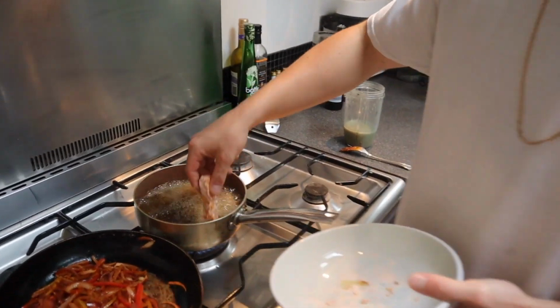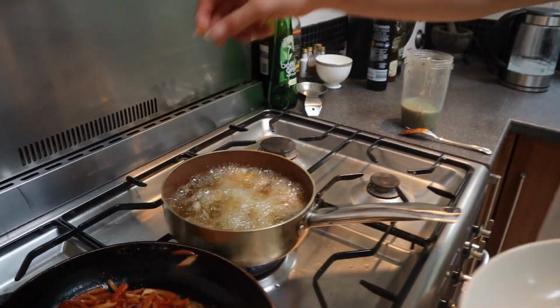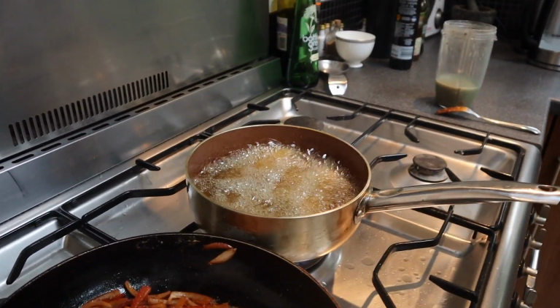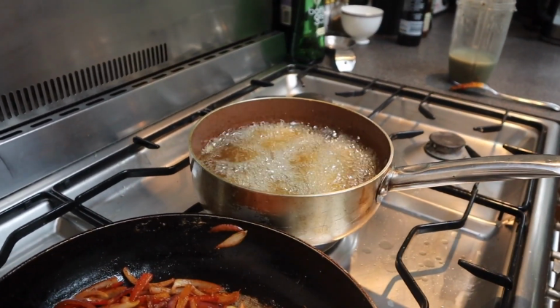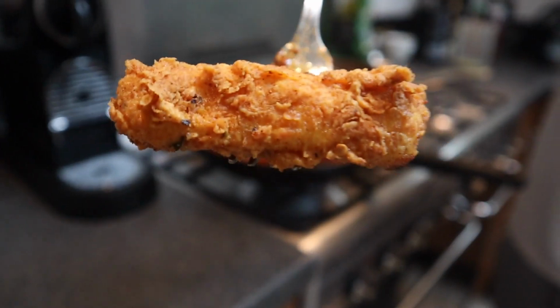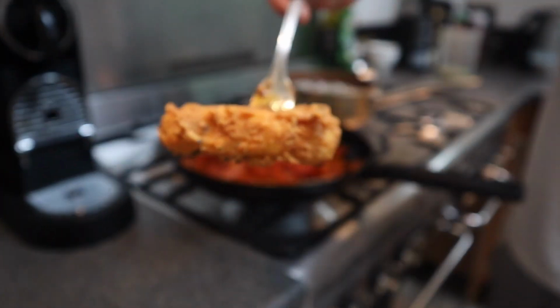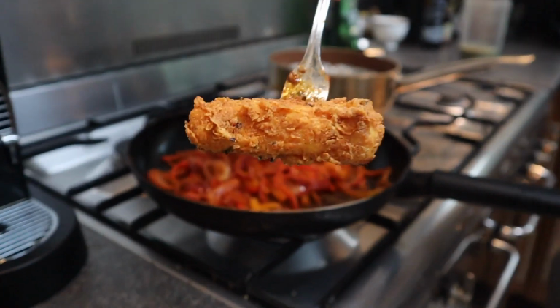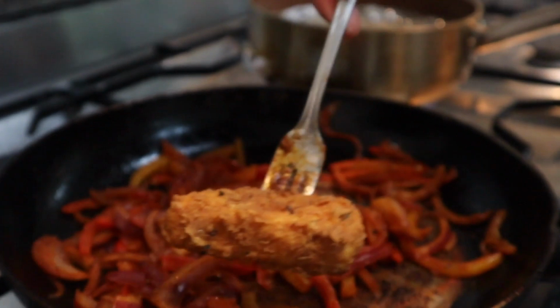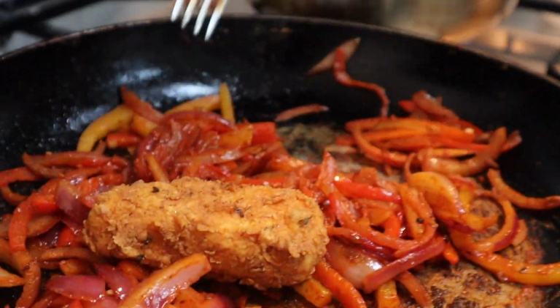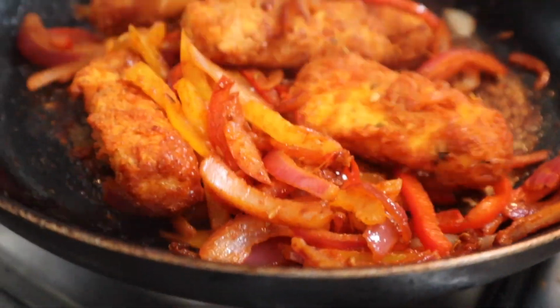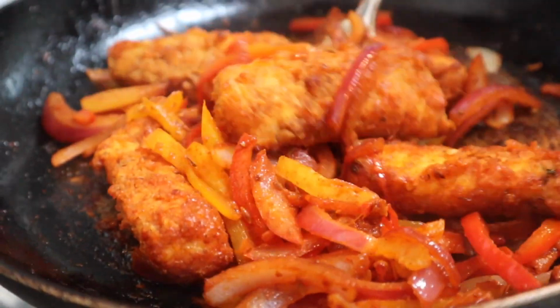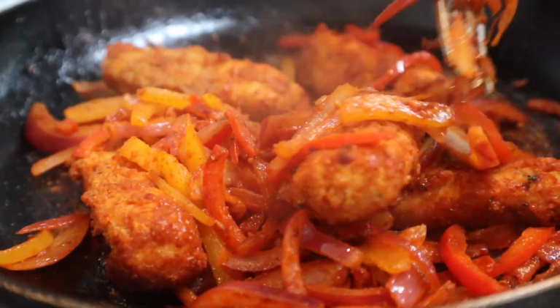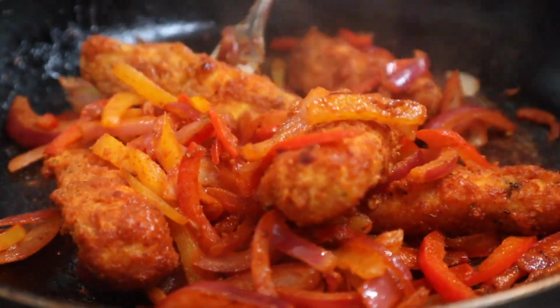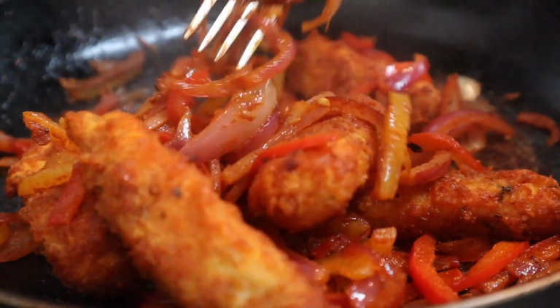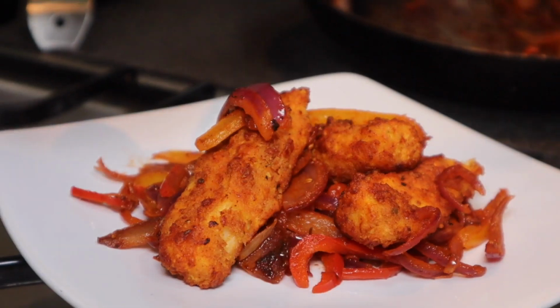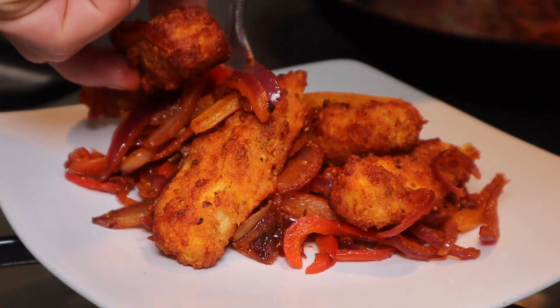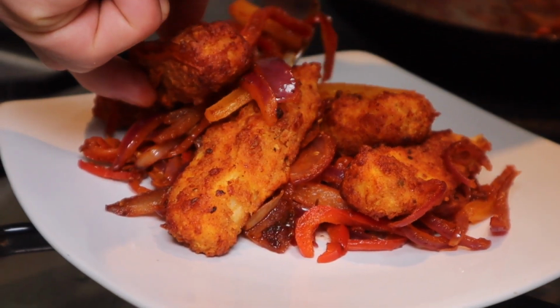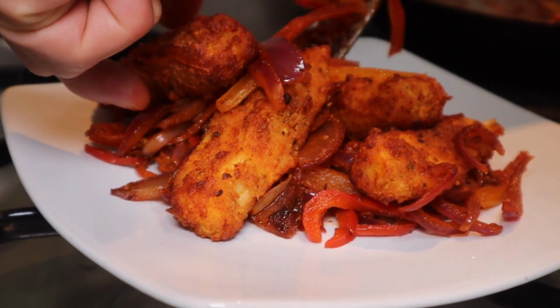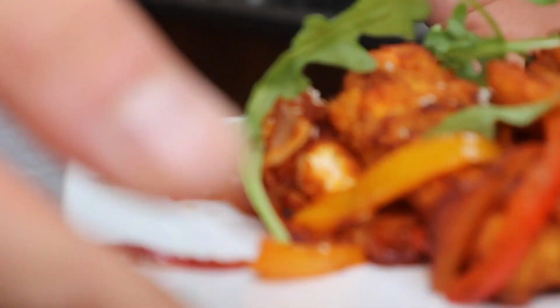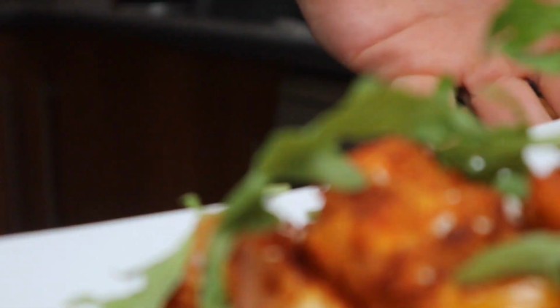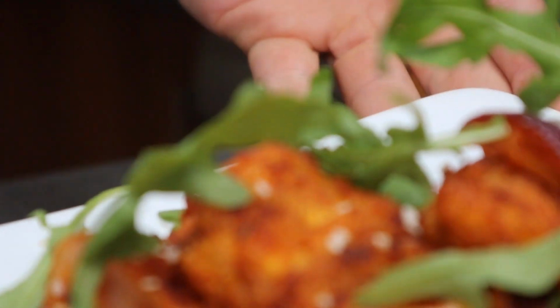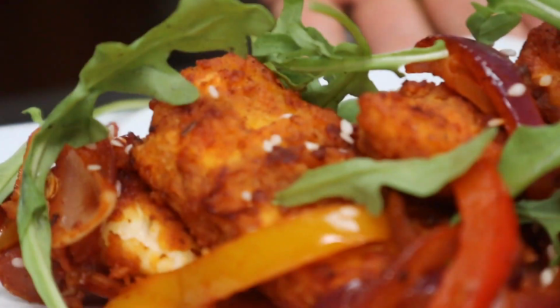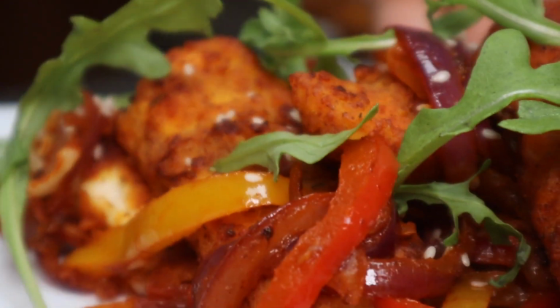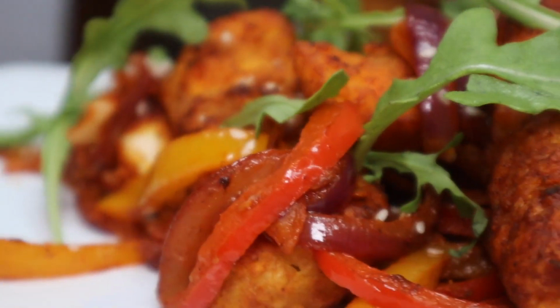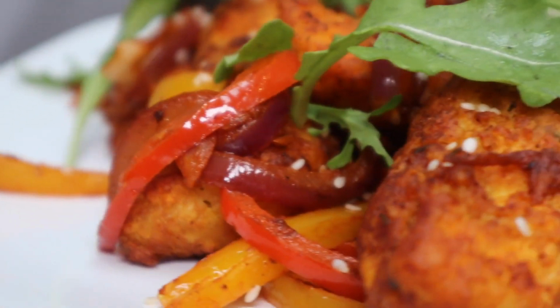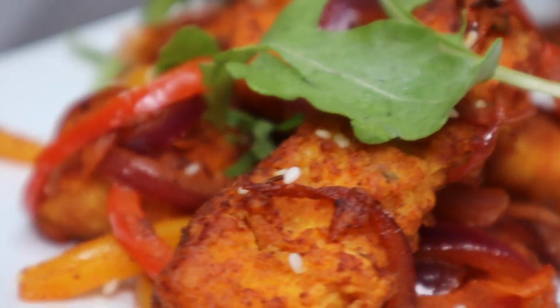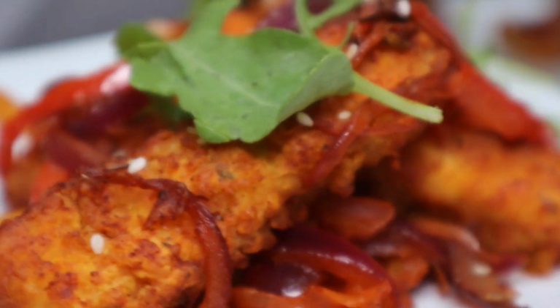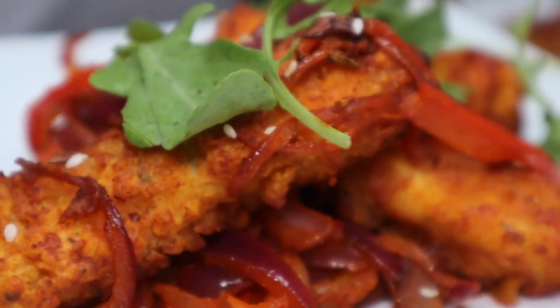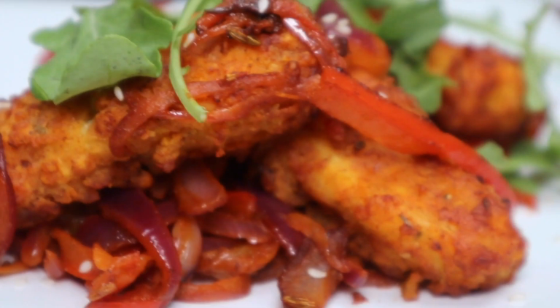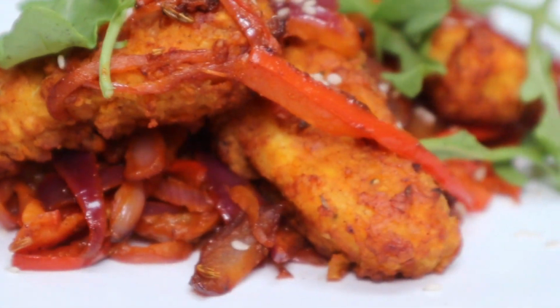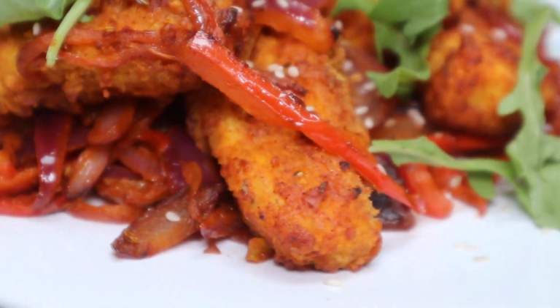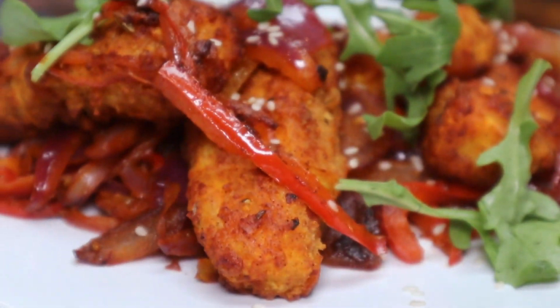Once your peppery onion mix is done, chuck in your fried halloumi, and look at that — that's like some street food stuff. Finishing this one was so simple: I just put some rocket leaves on top and a sprinkling of sesame seeds. It's amazing what you can do with just the same ingredients.